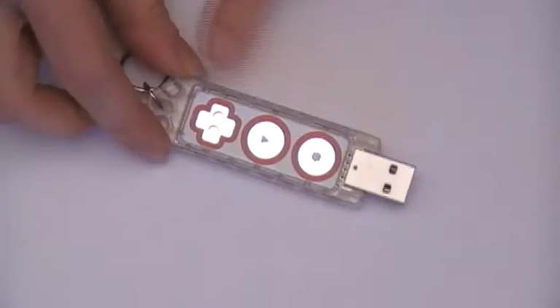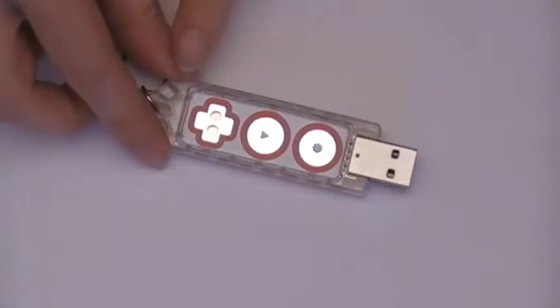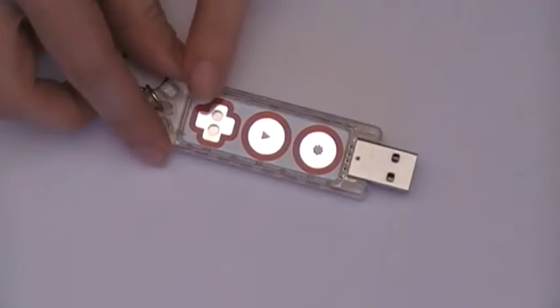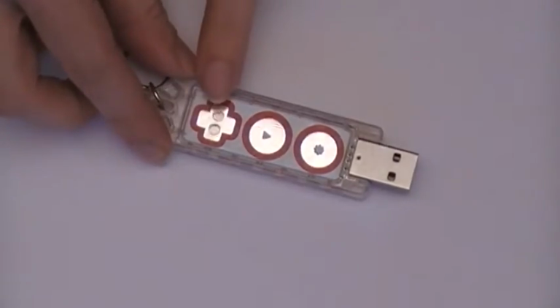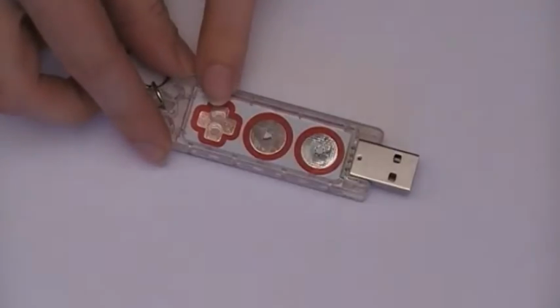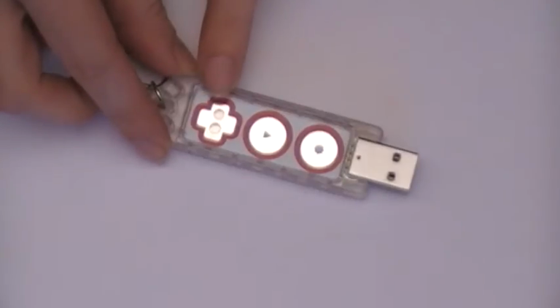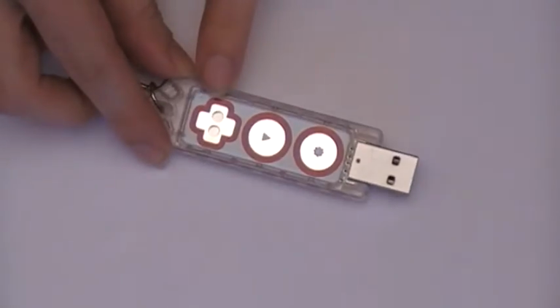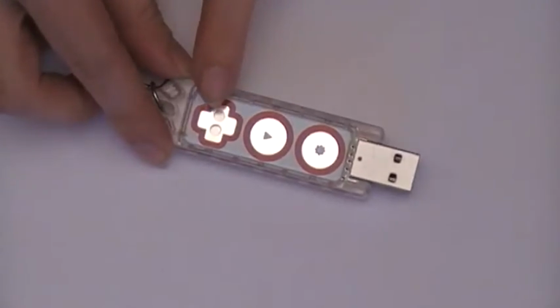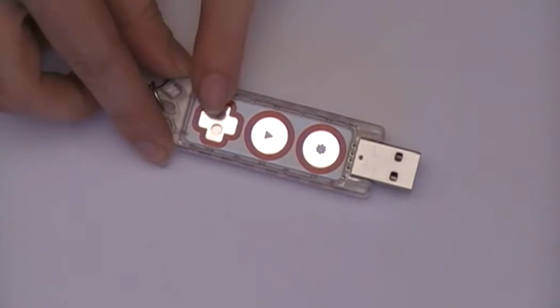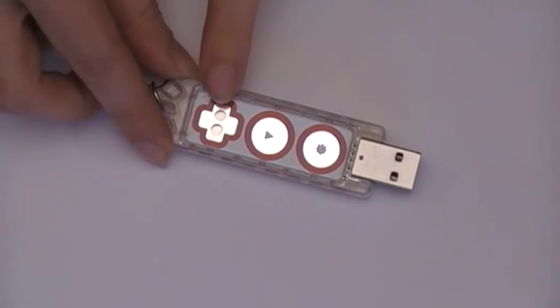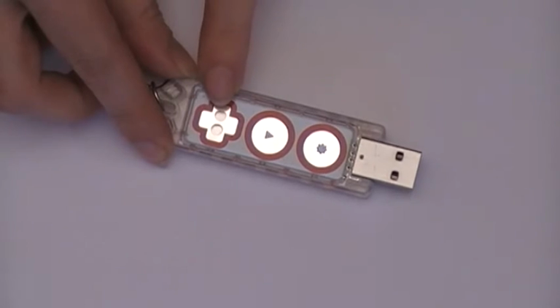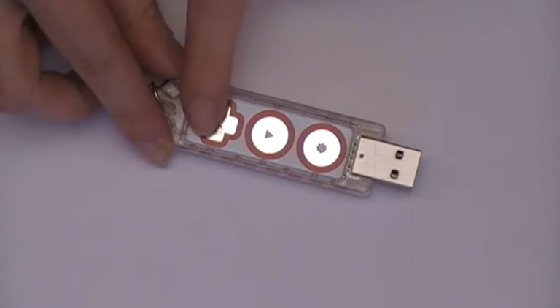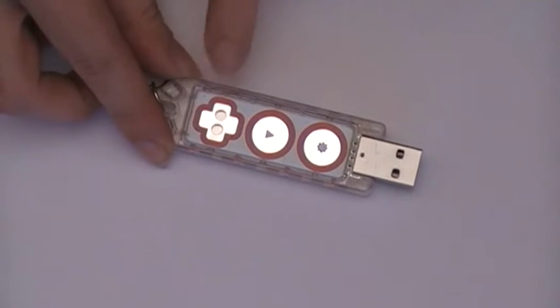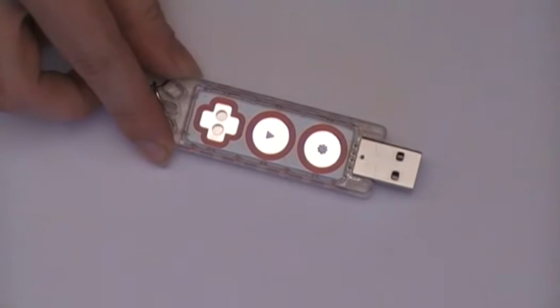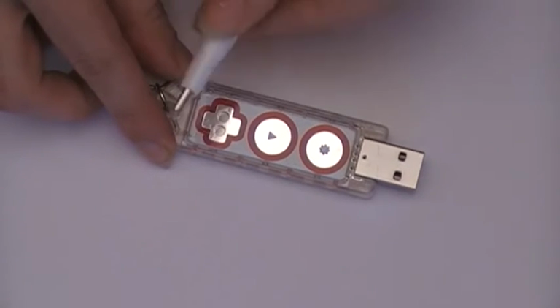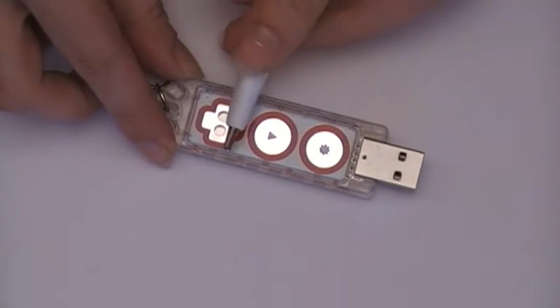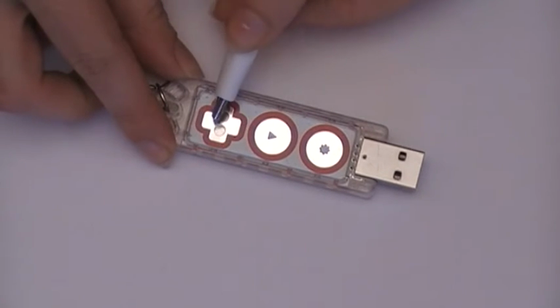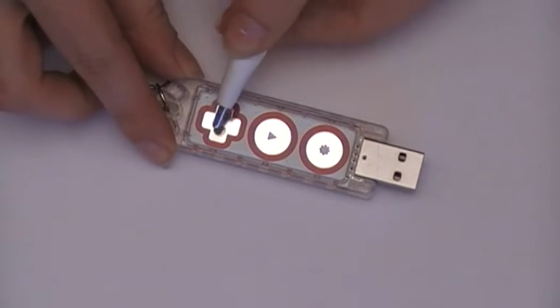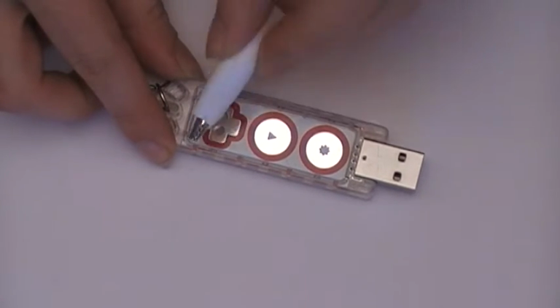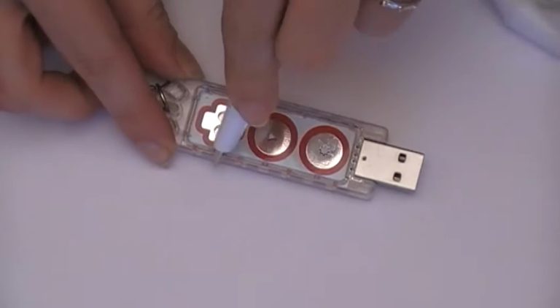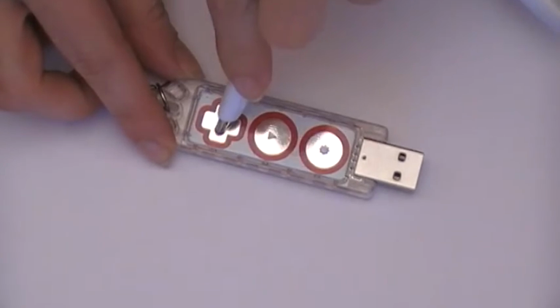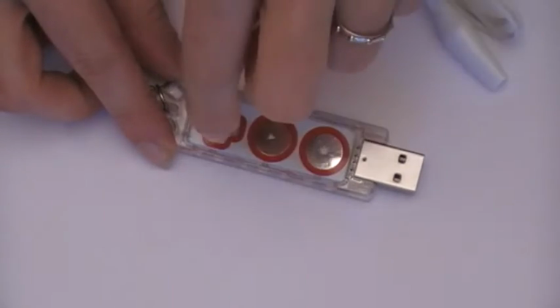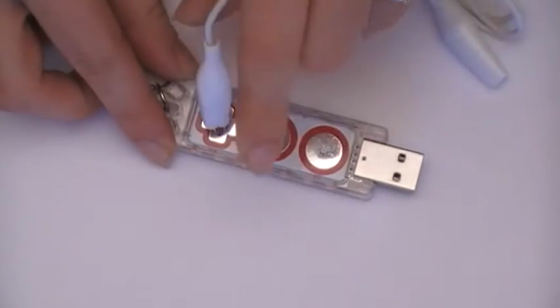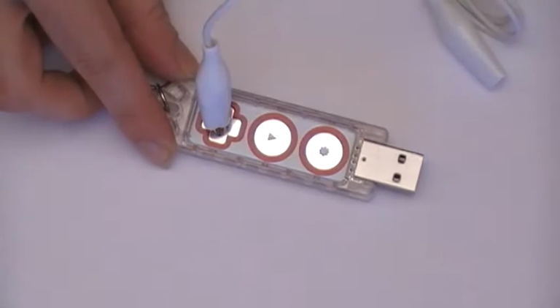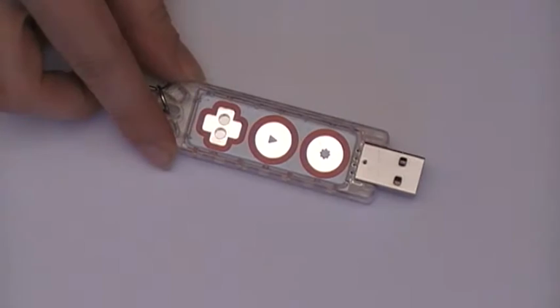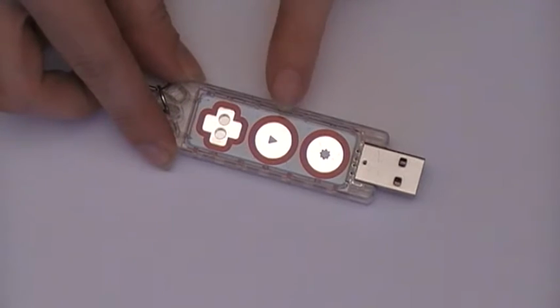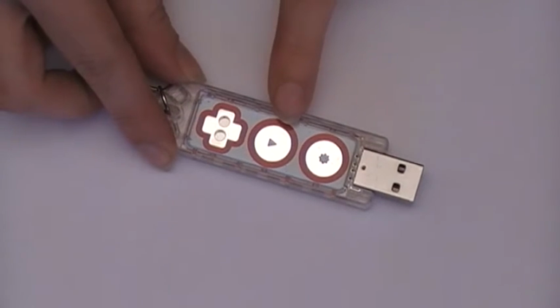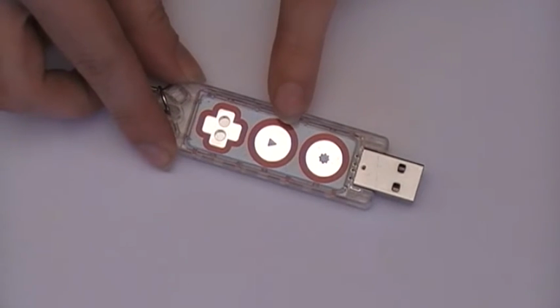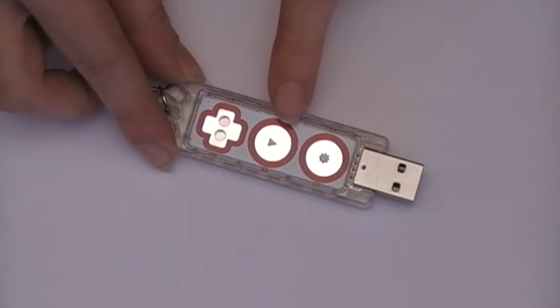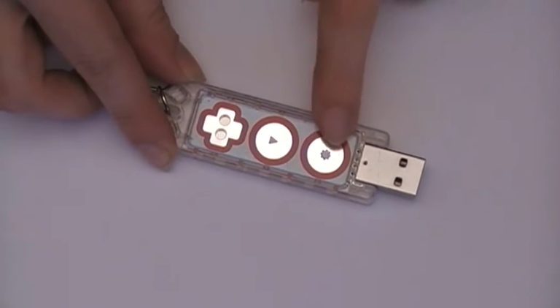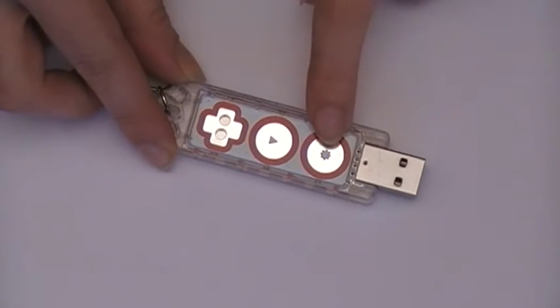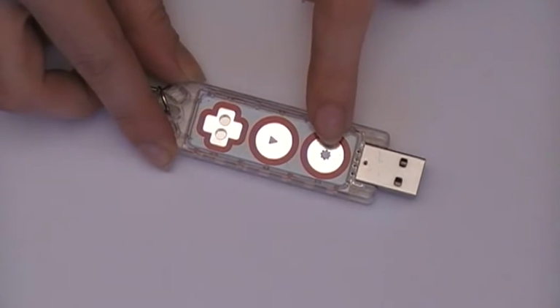In the Mackie Mackie Go there are three sensitive spaces: the plus where you can connect an end of the alligator, the play space, and the reset.